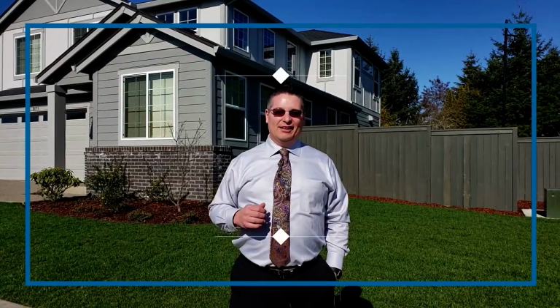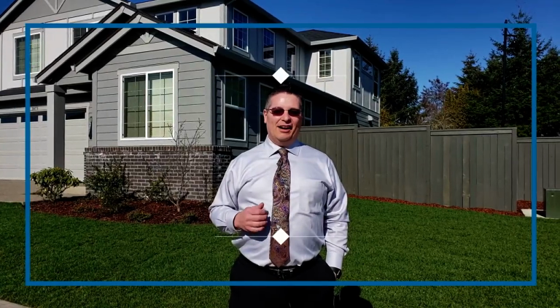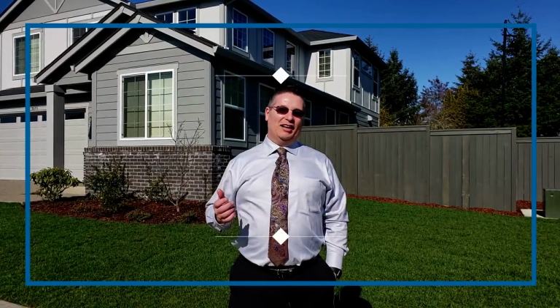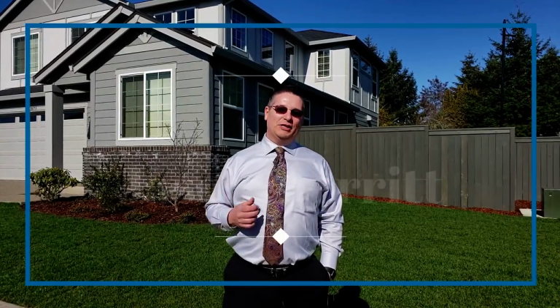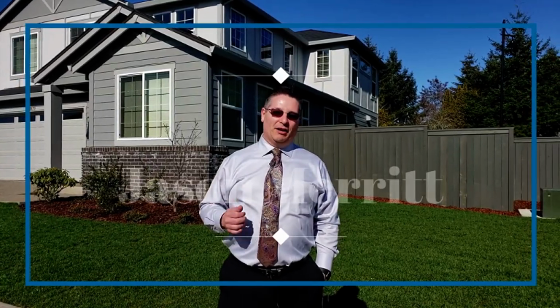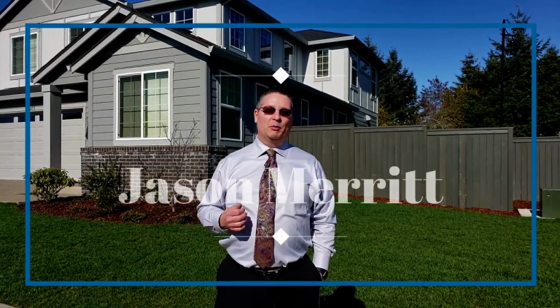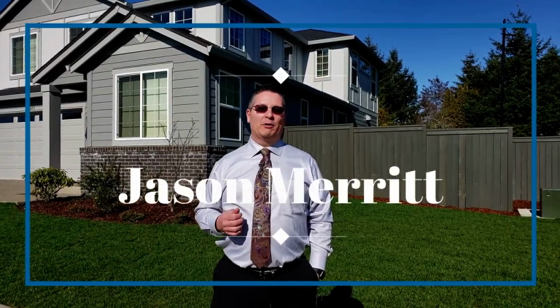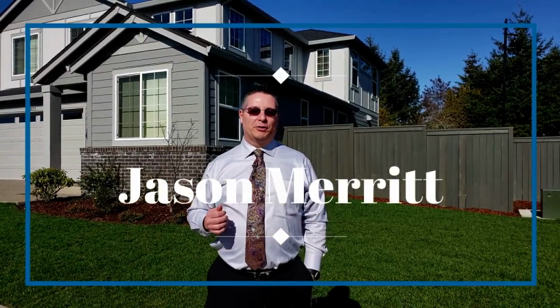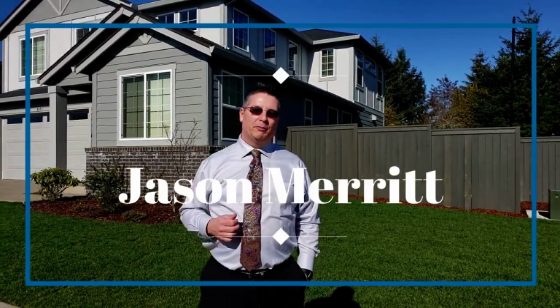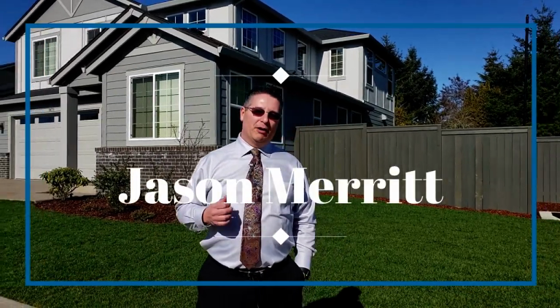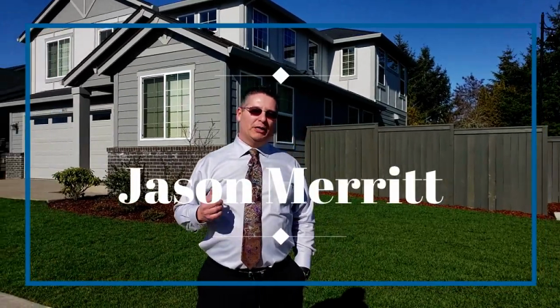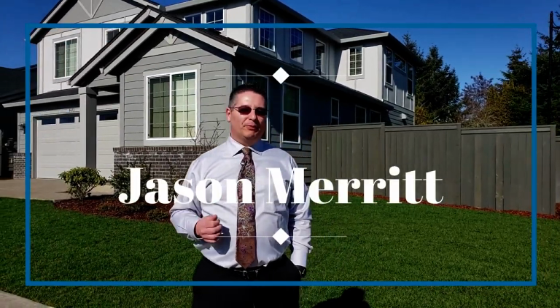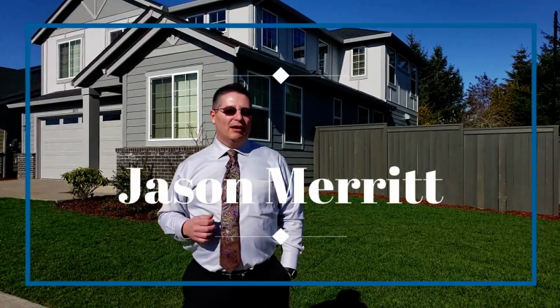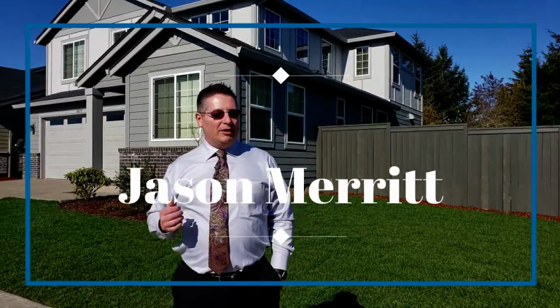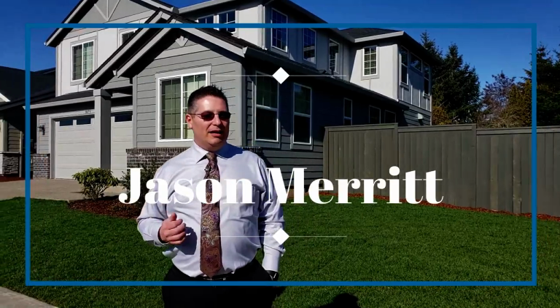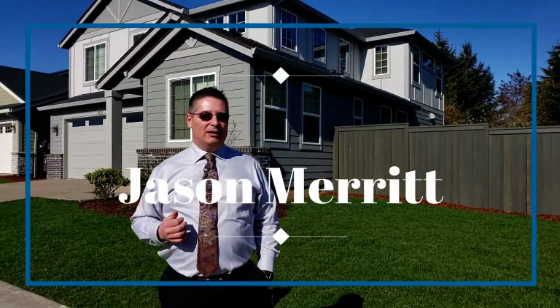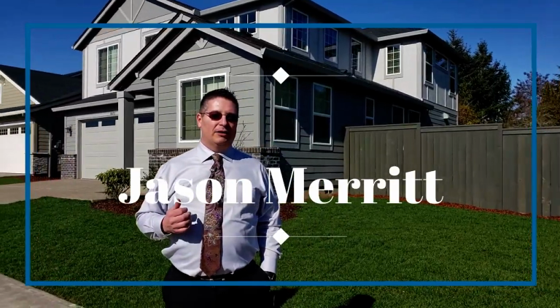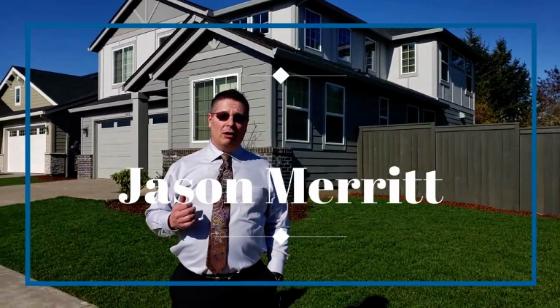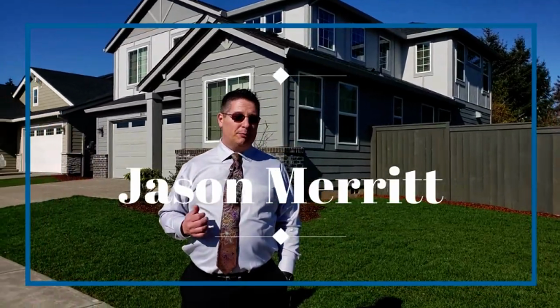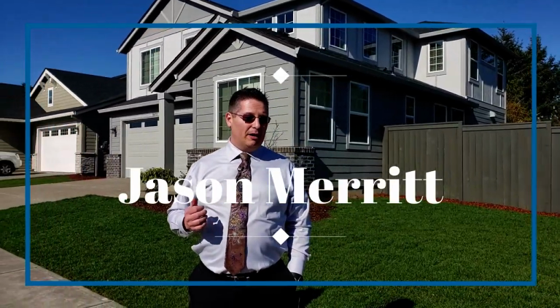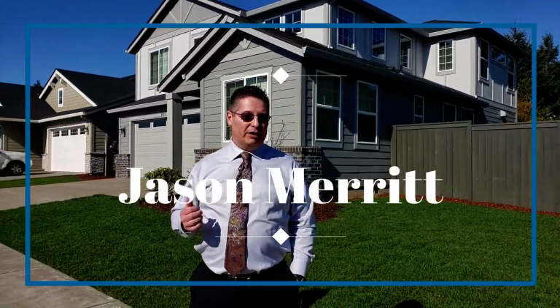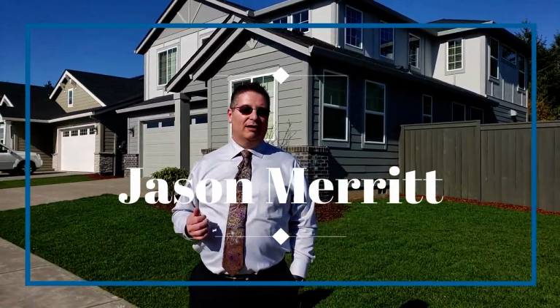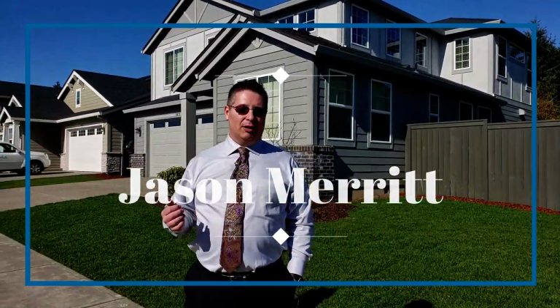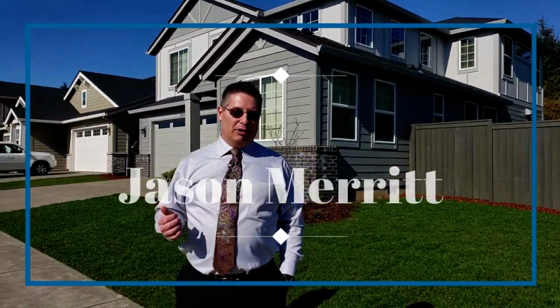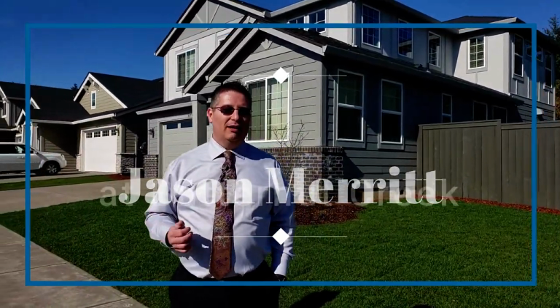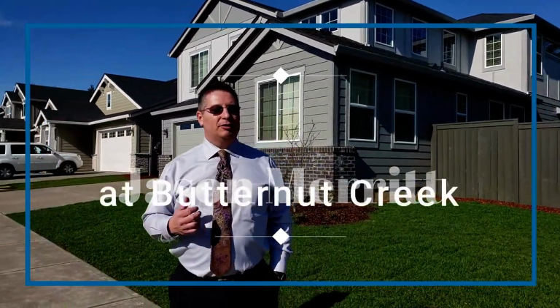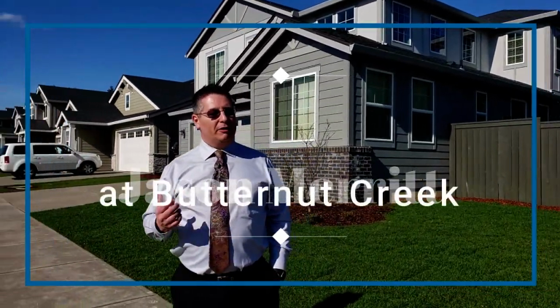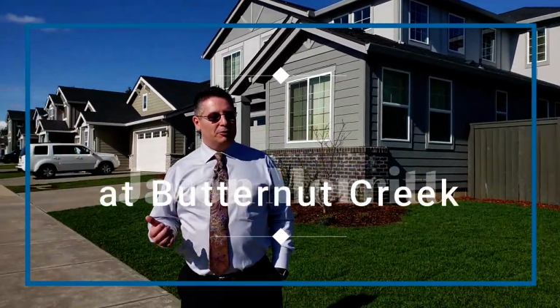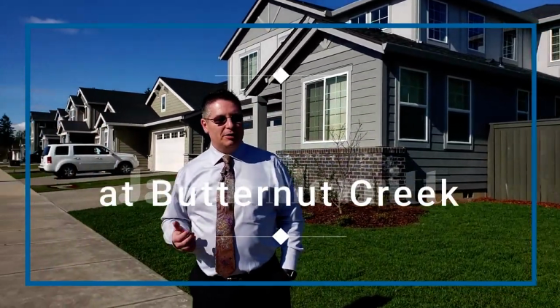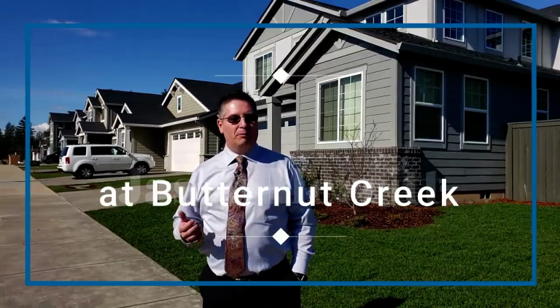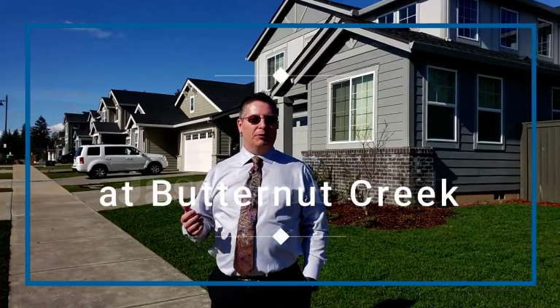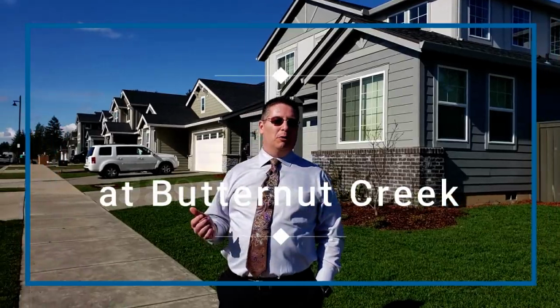Hi, I'm Jason Merritt at HomeSmart Realty Group Merritt Home Team. I'm here today at the Lennar Homes Butternut Creek community to introduce you to some of their beautiful new homes.